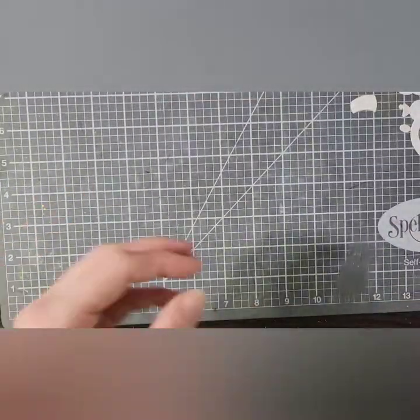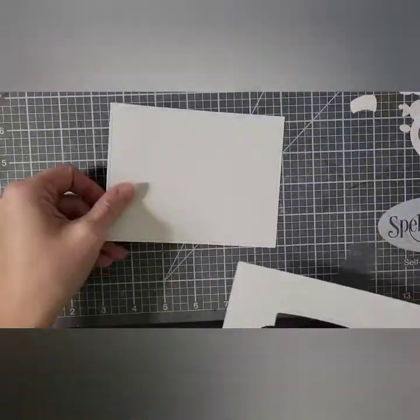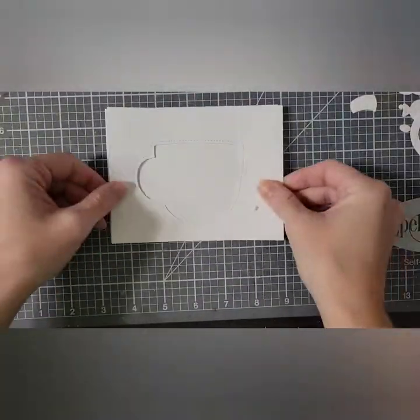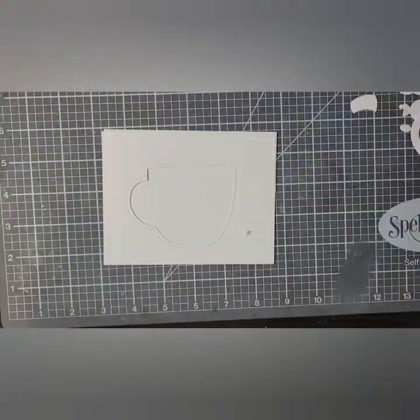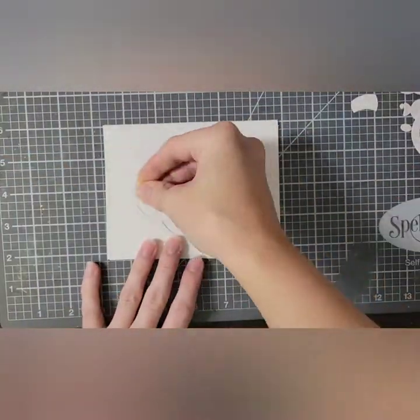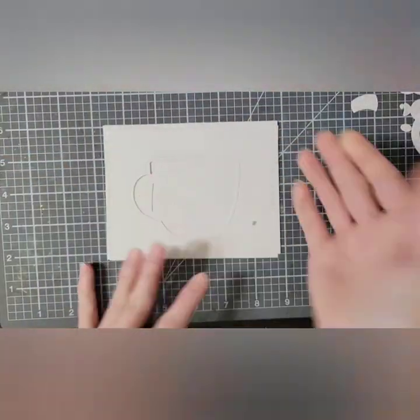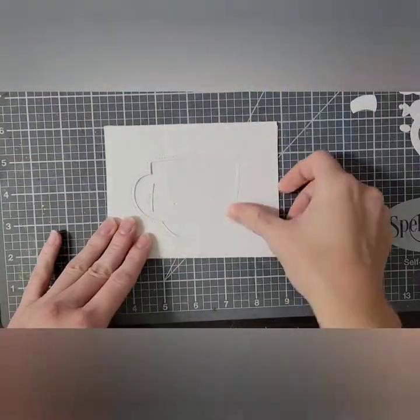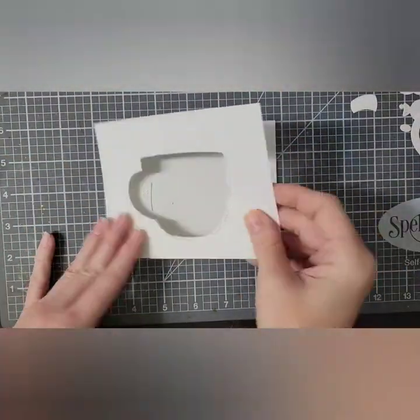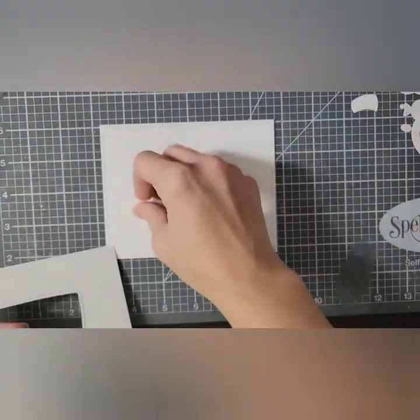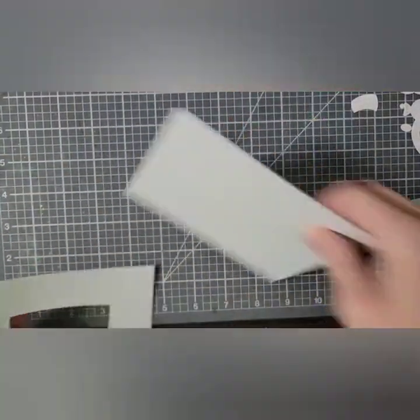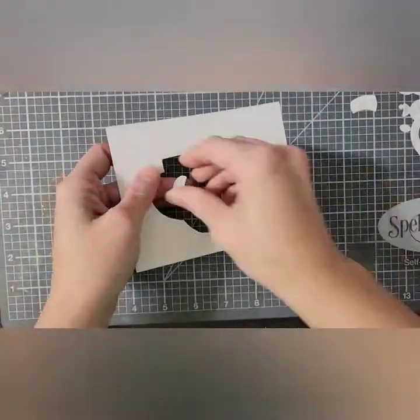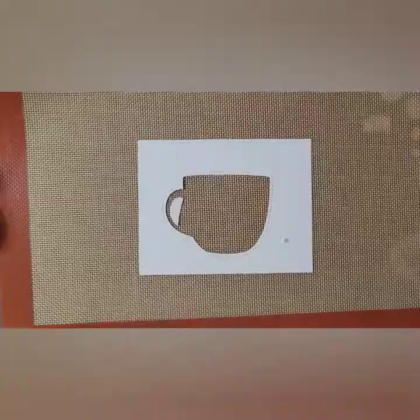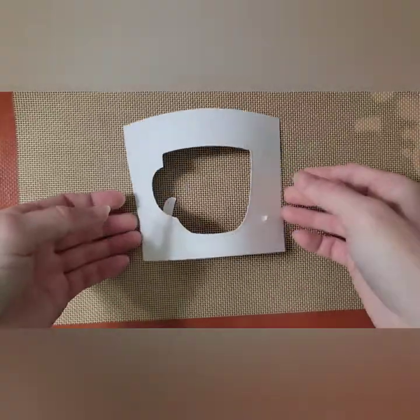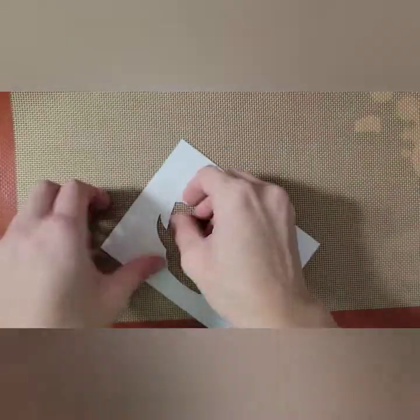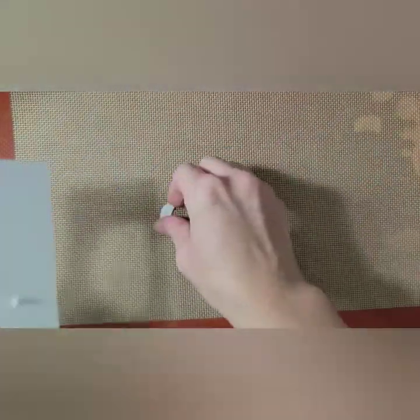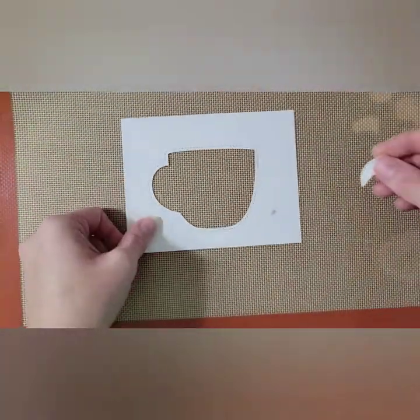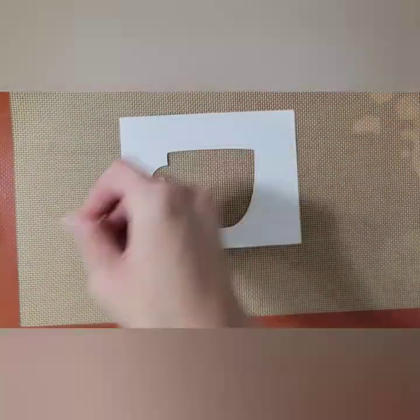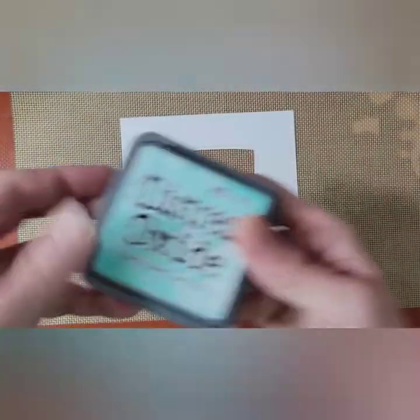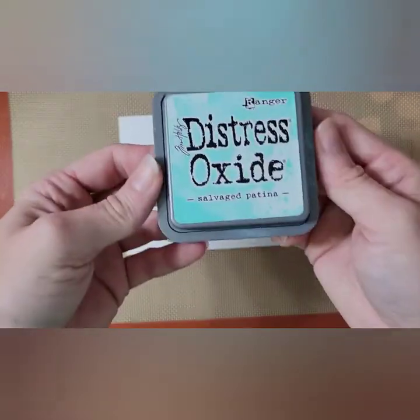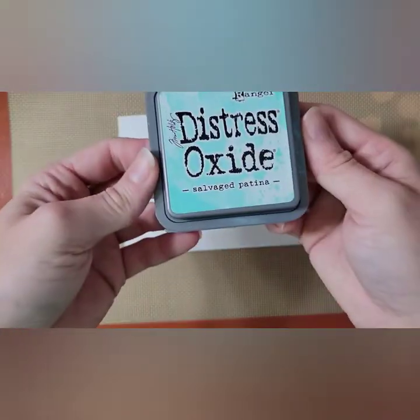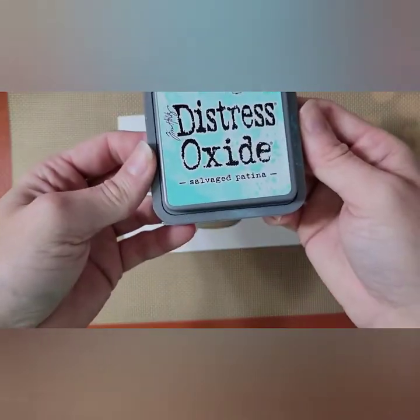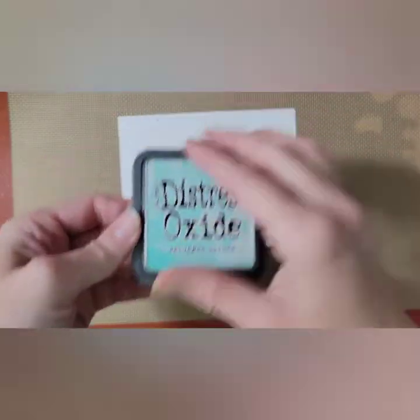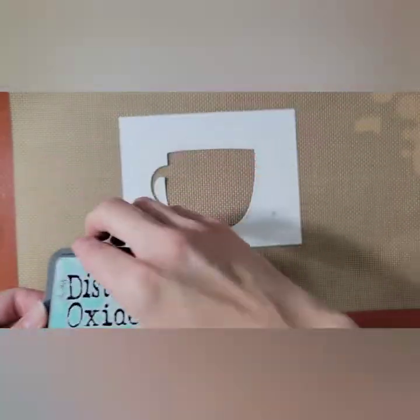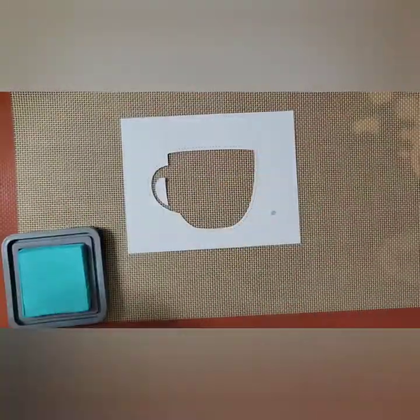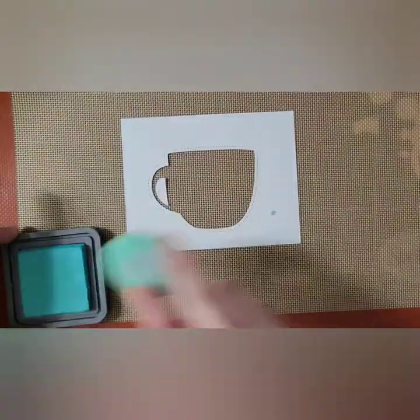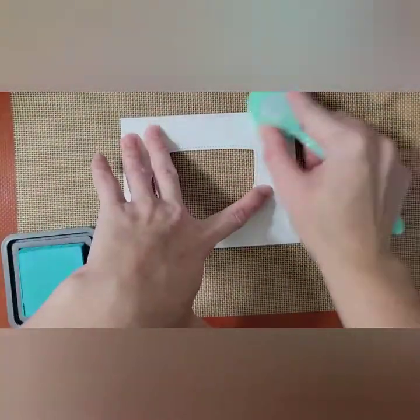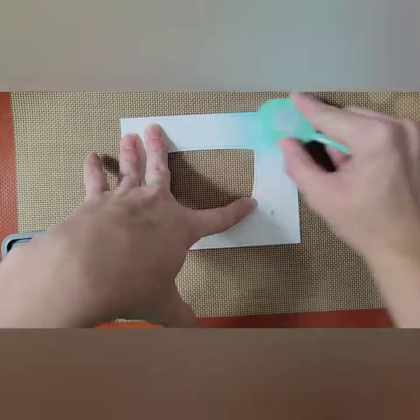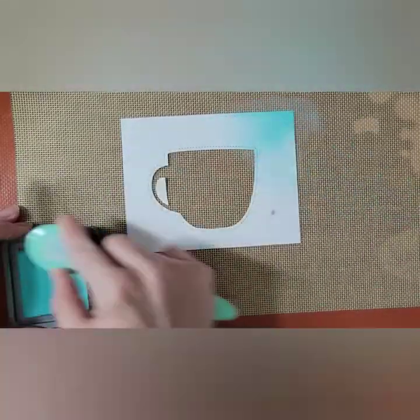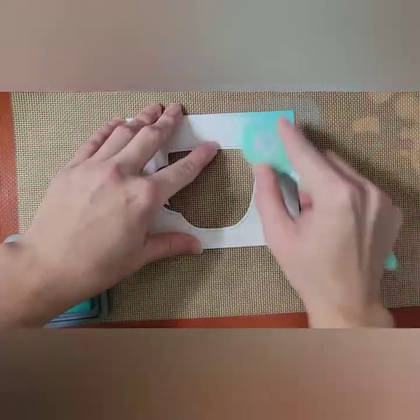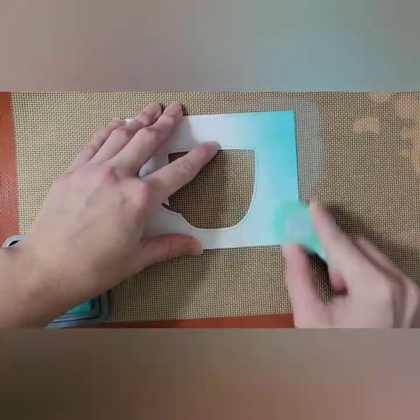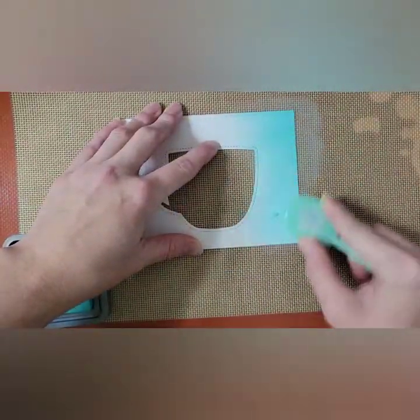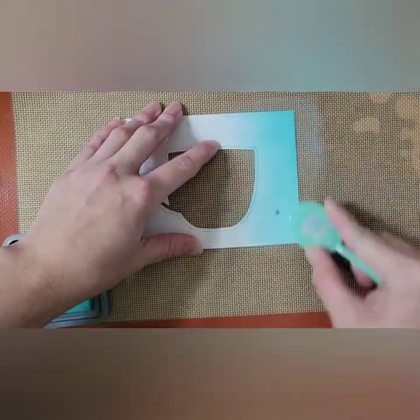I have my two panels the exact same size cut out, and I have die cut from one of them the mug. I'm going to ink this one in salvaged patina distress oxide.